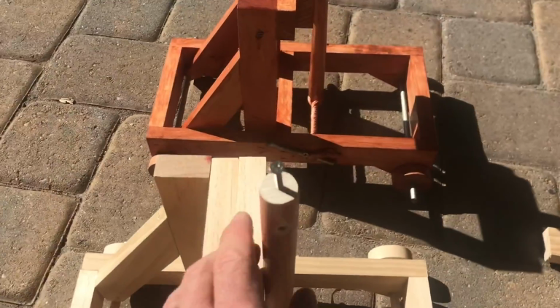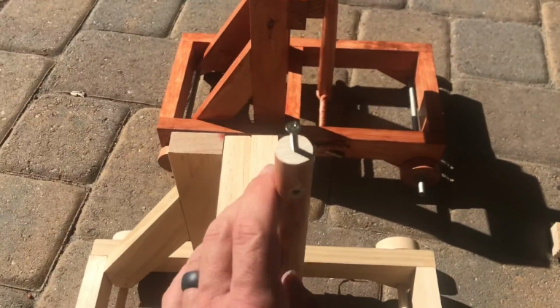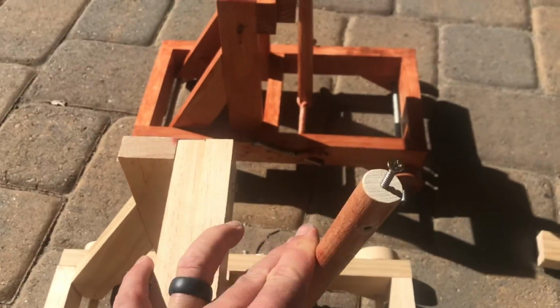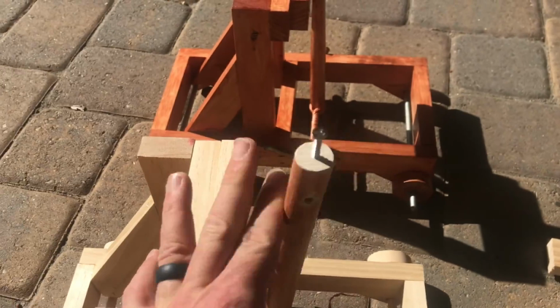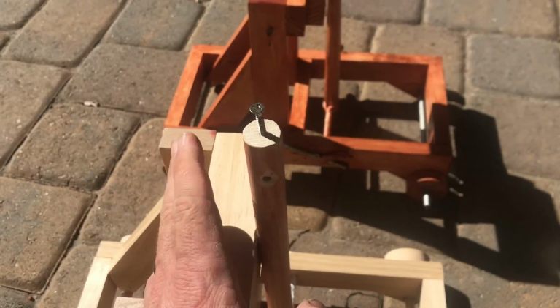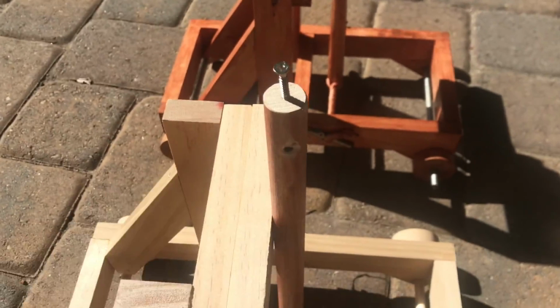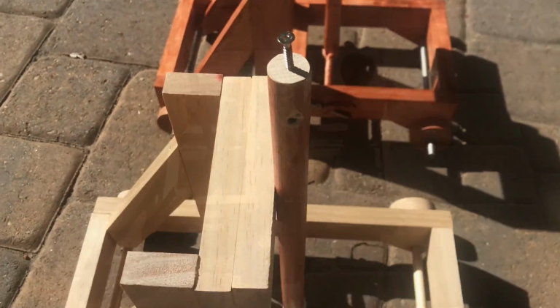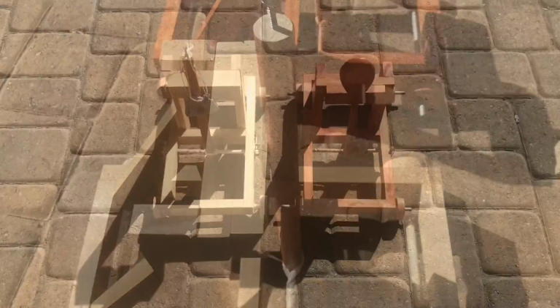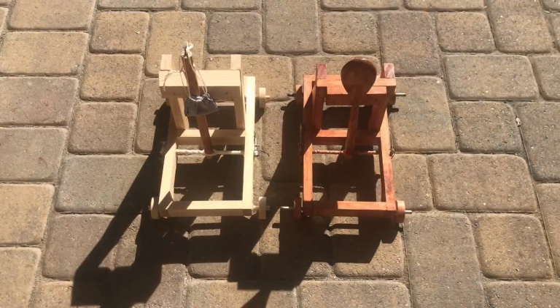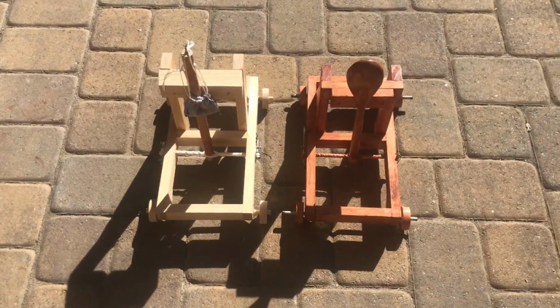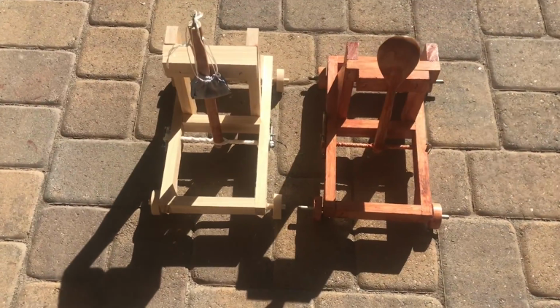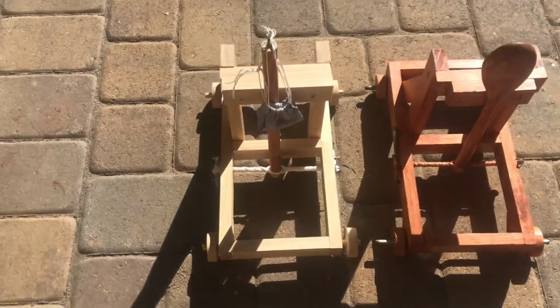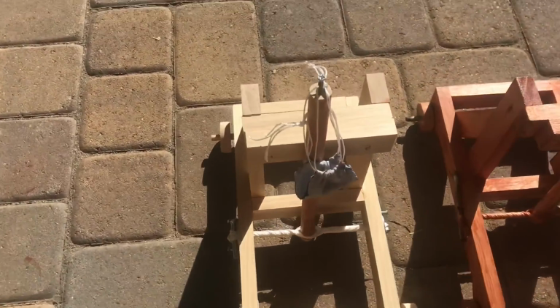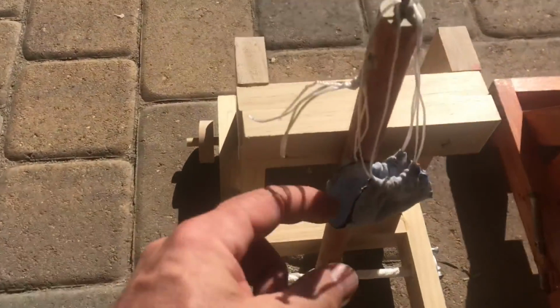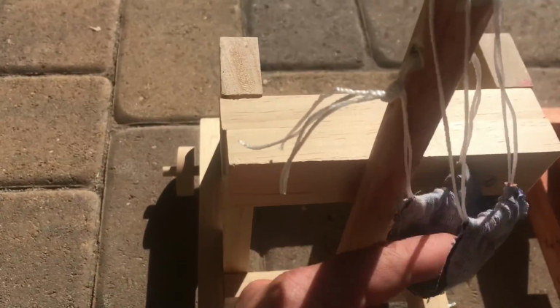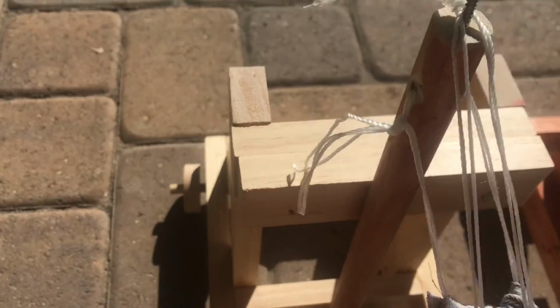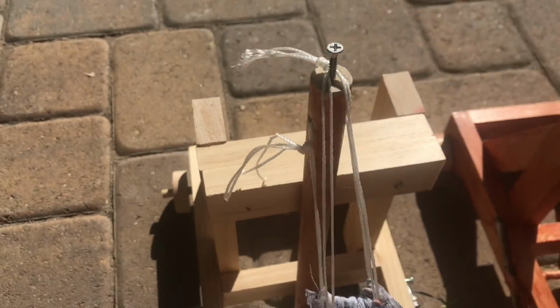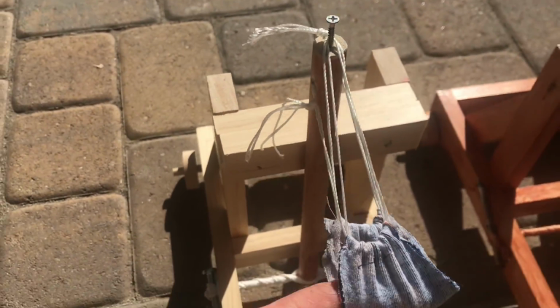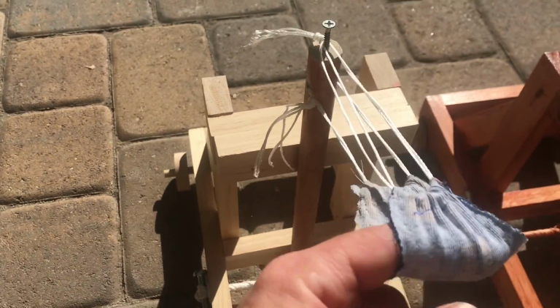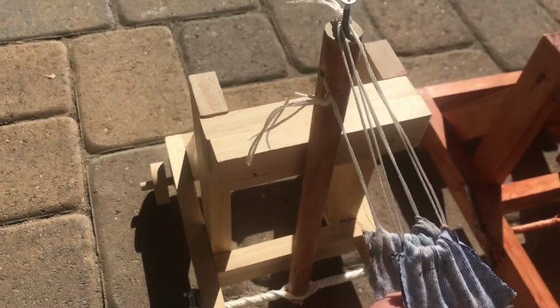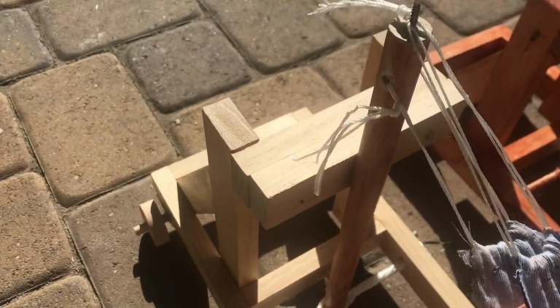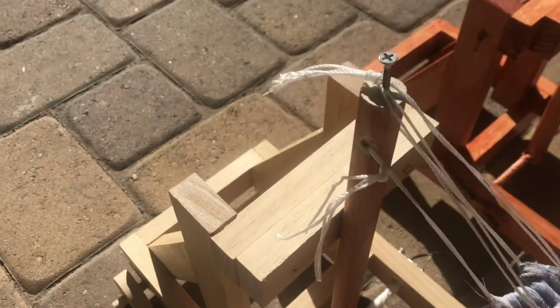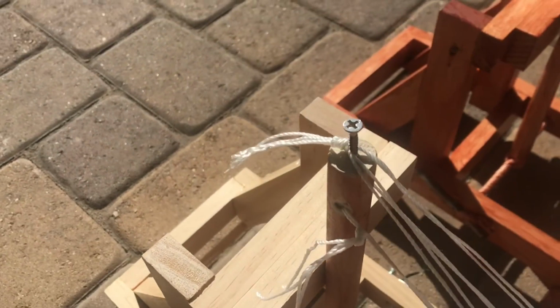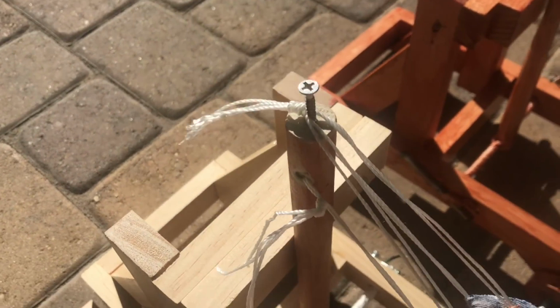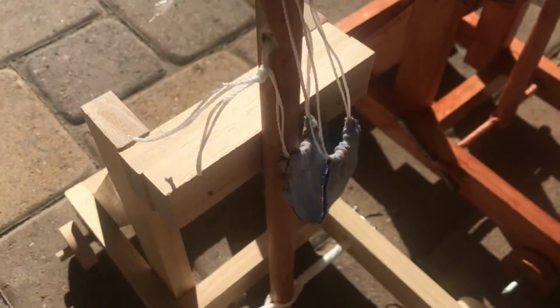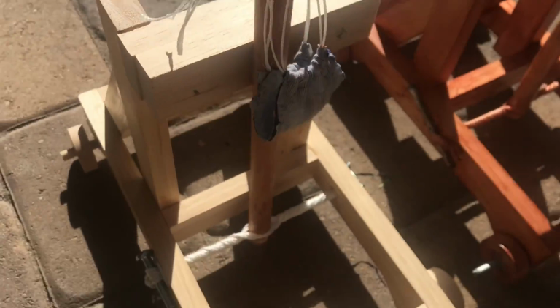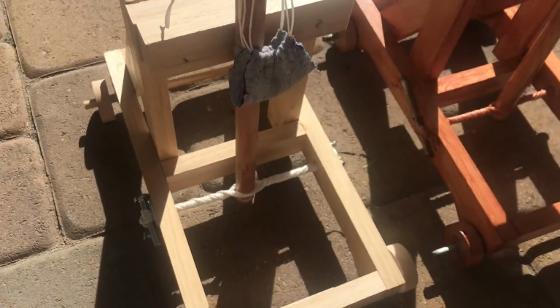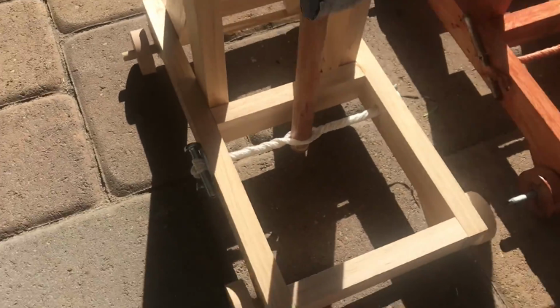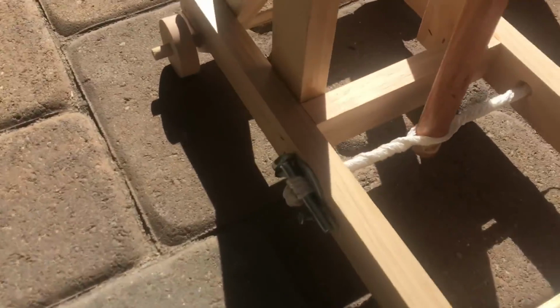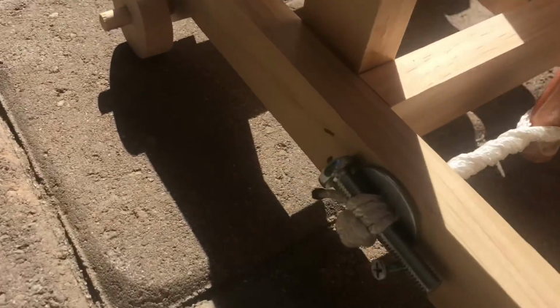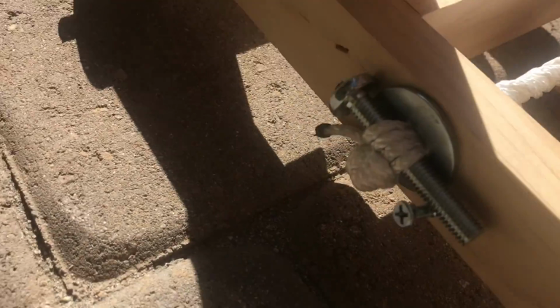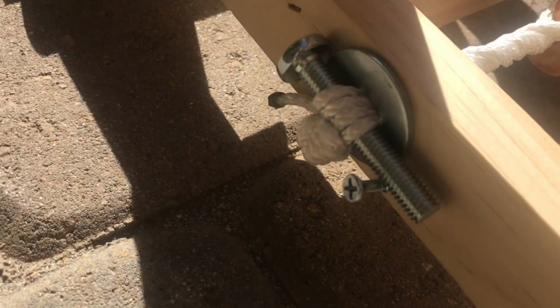This stick has a fair amount of tension, and we've added the pouch that's made out of some sewn canvas with some string. Now that we're completed, we're ready to take it to the grass to test how far it goes and compare it to the catapult.